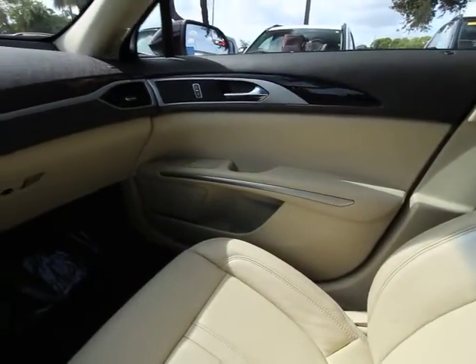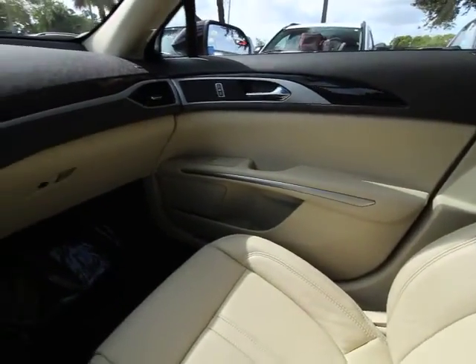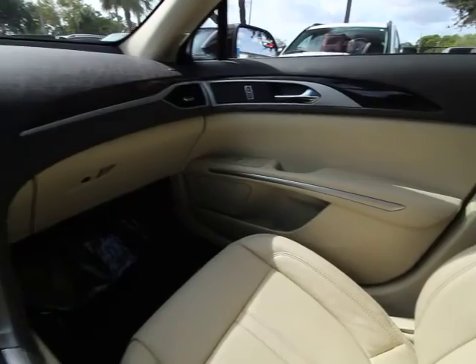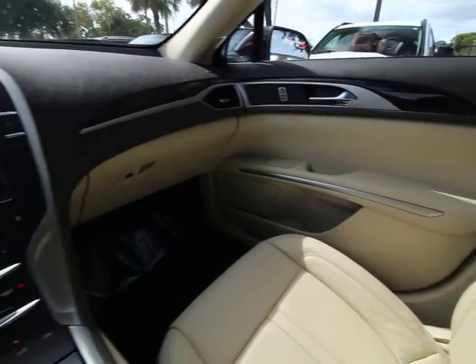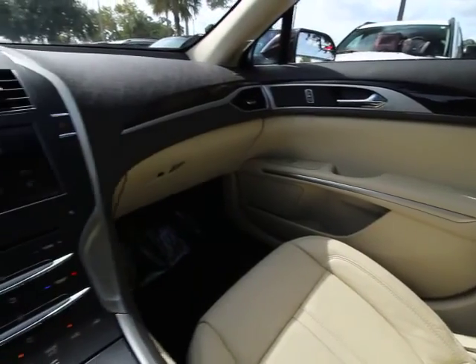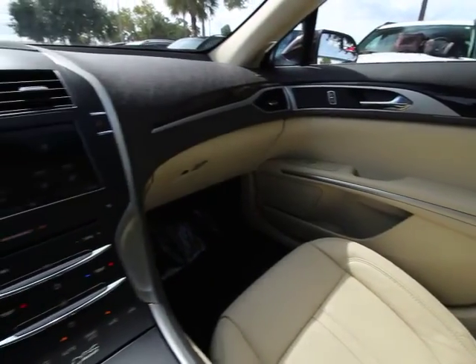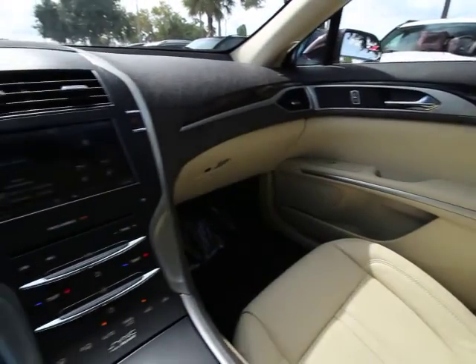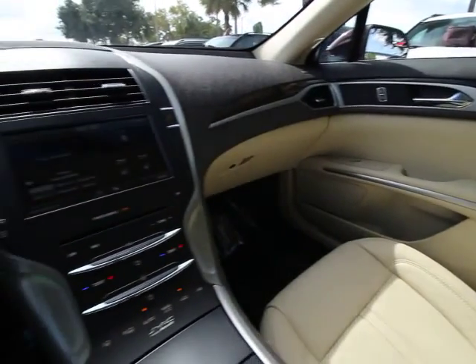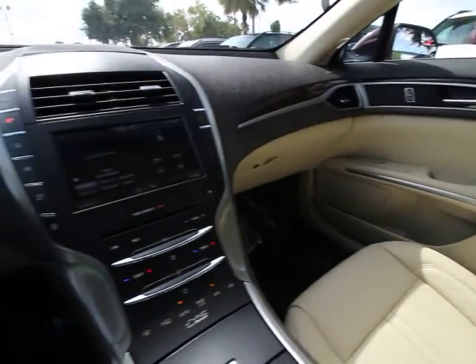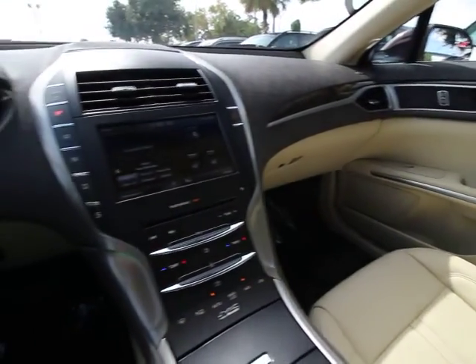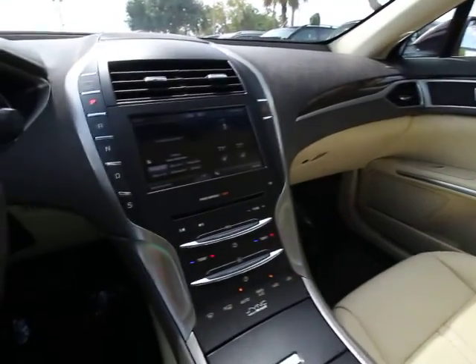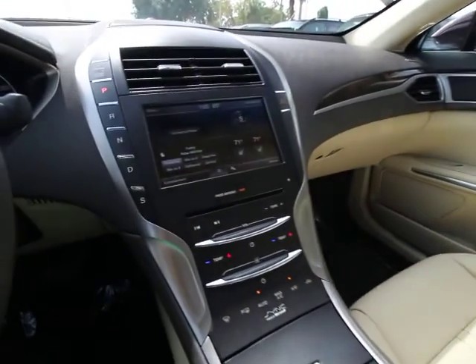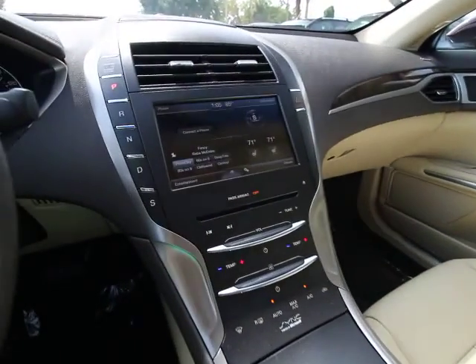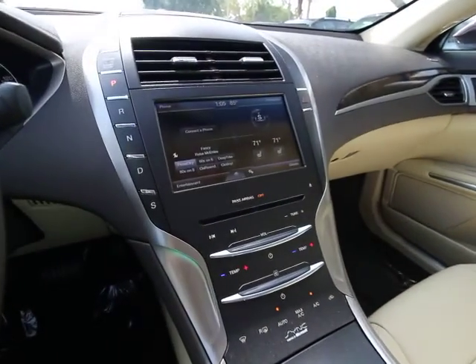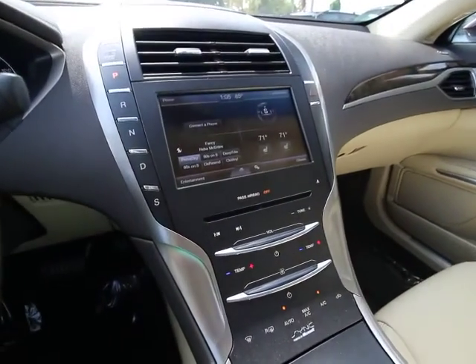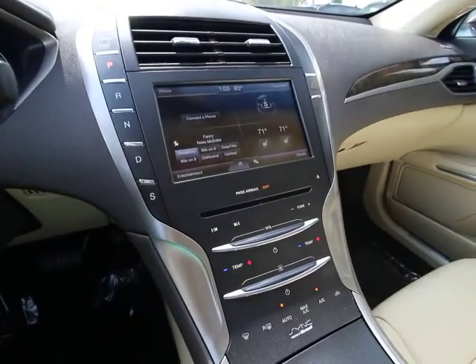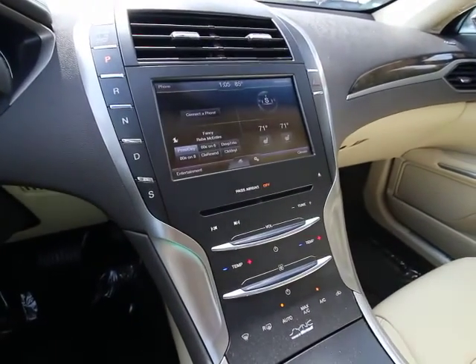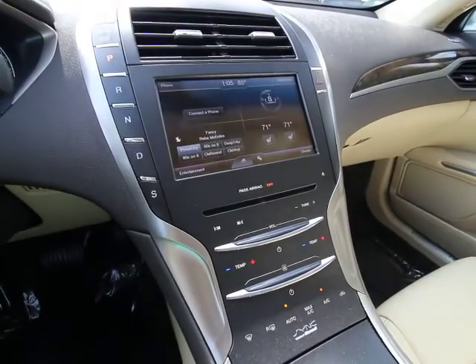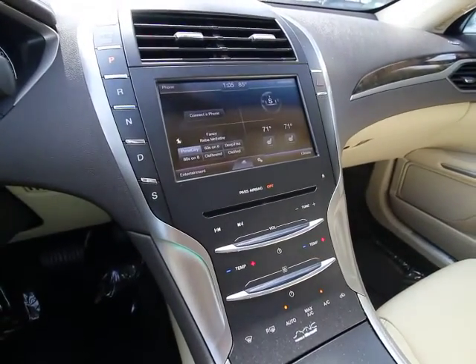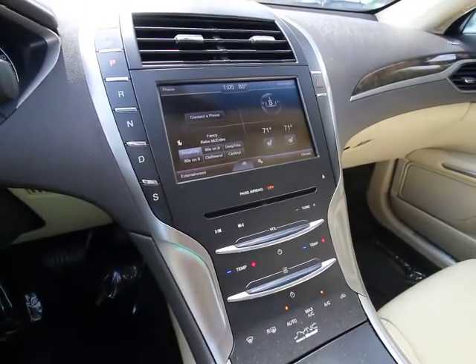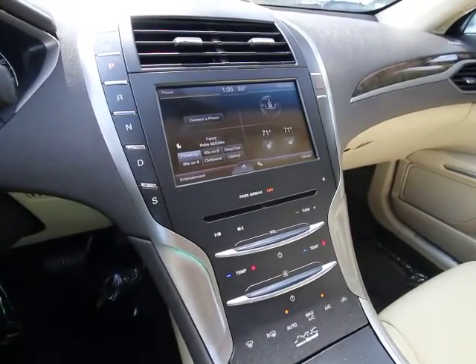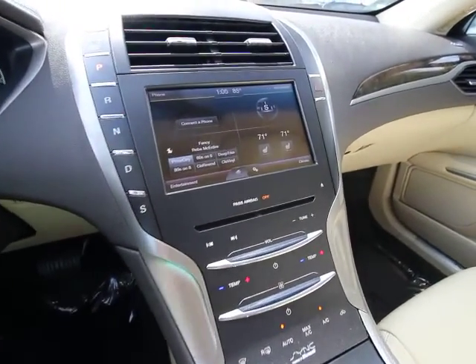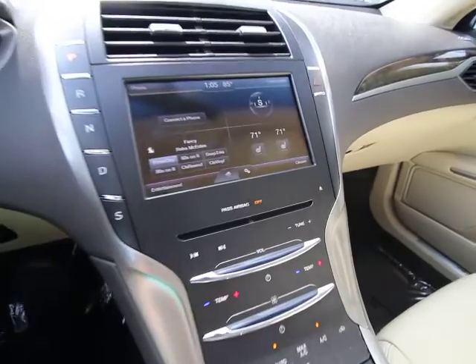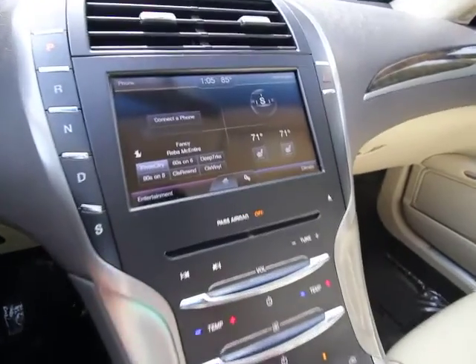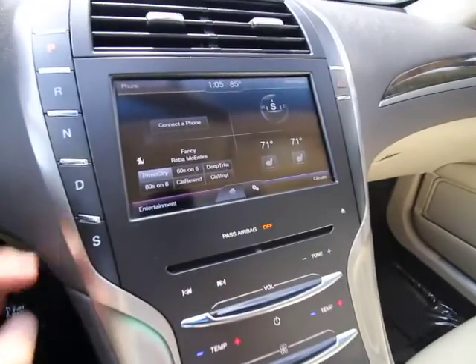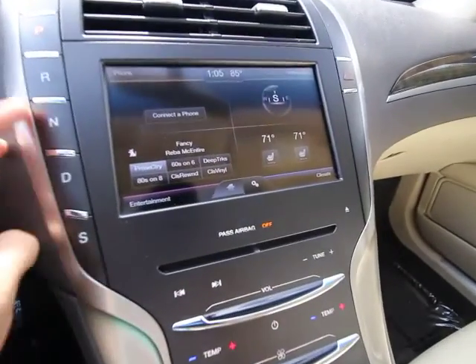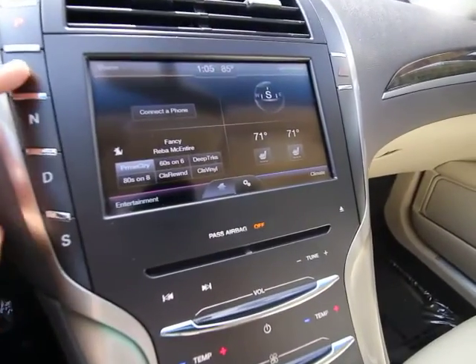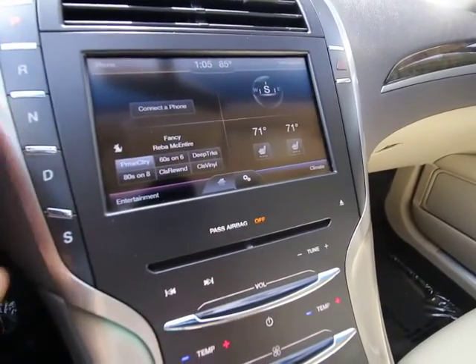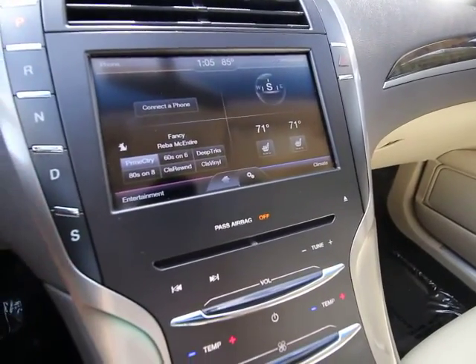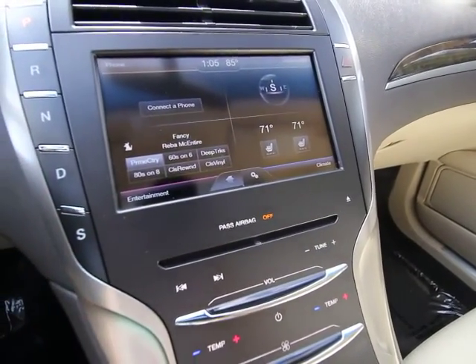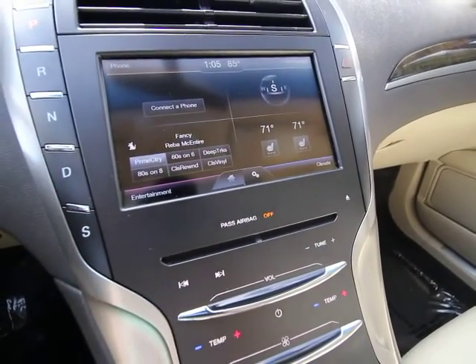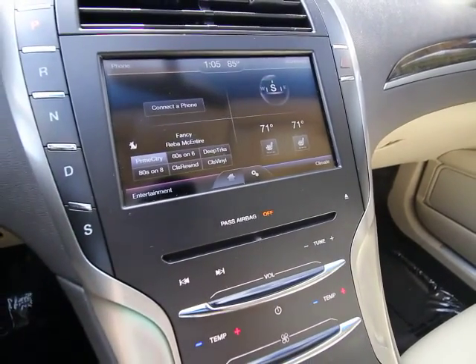Alloy wheels, power steering, four-wheel disc brakes, universal garage door opener, active suspension system, trip computer, CD player.